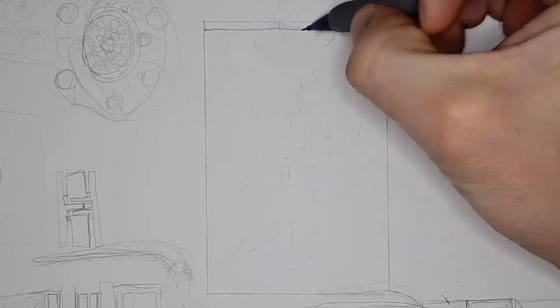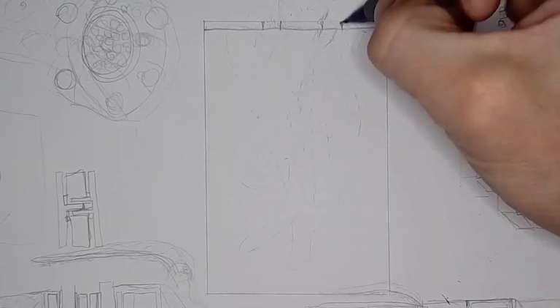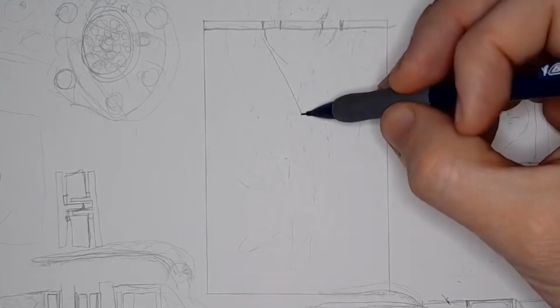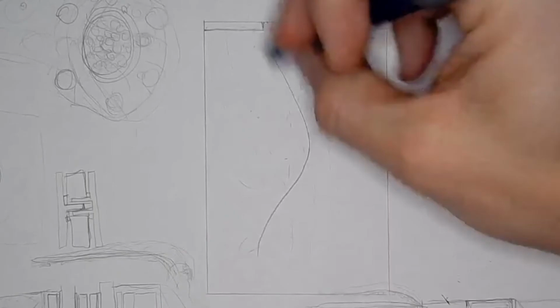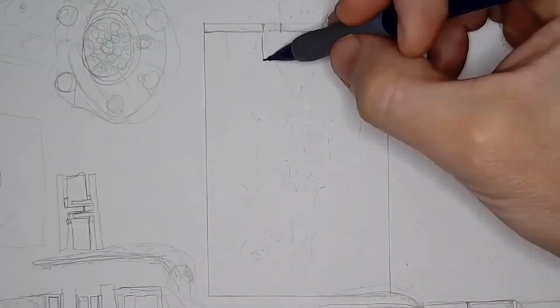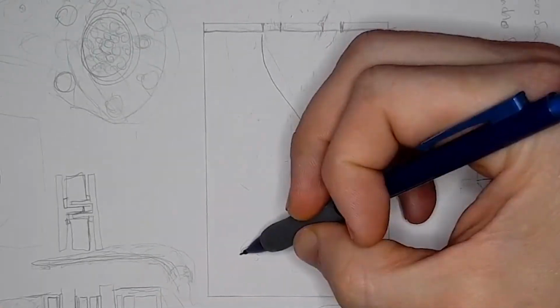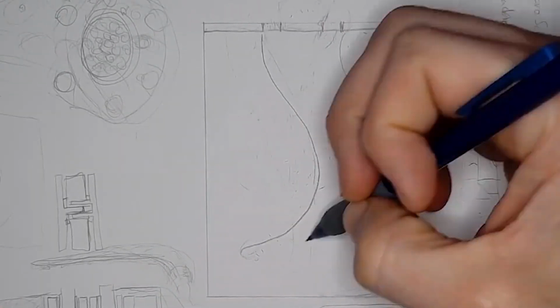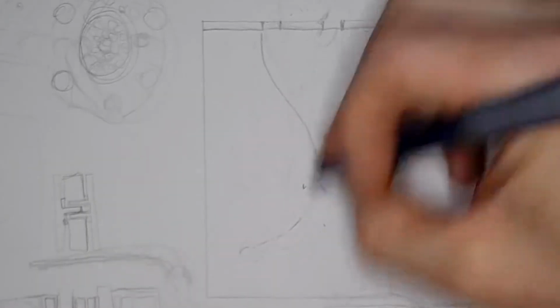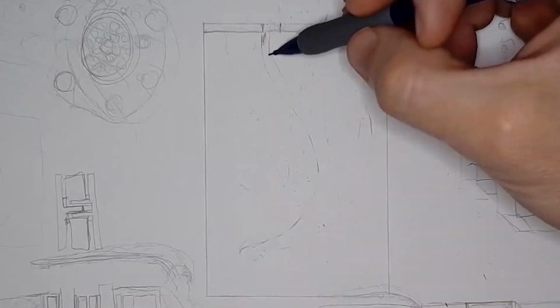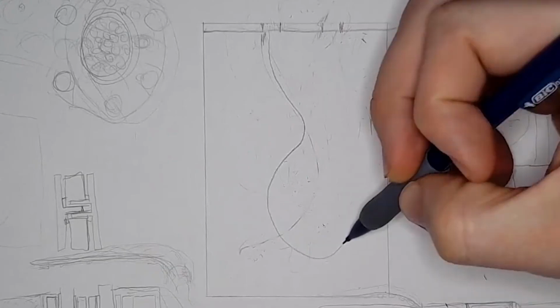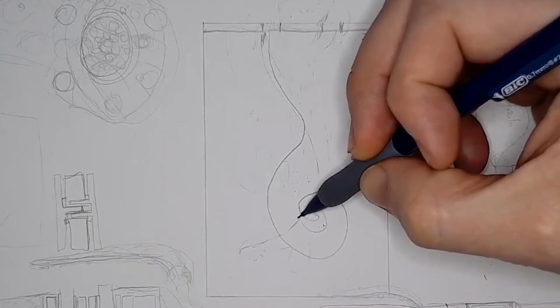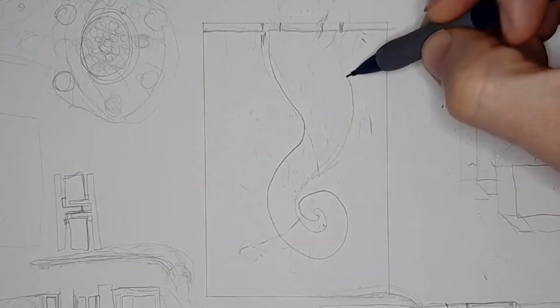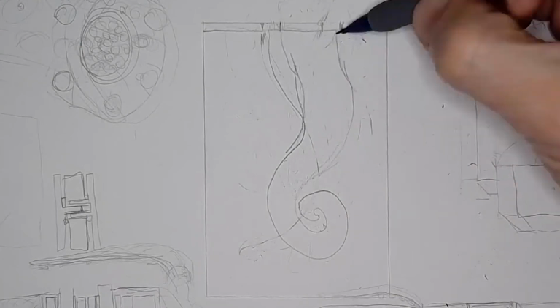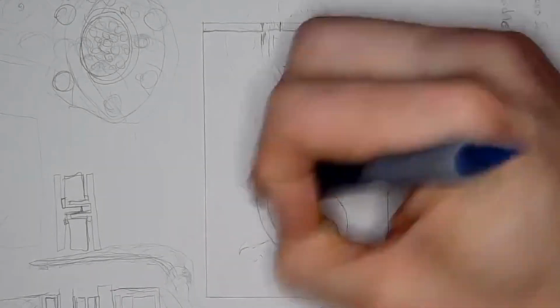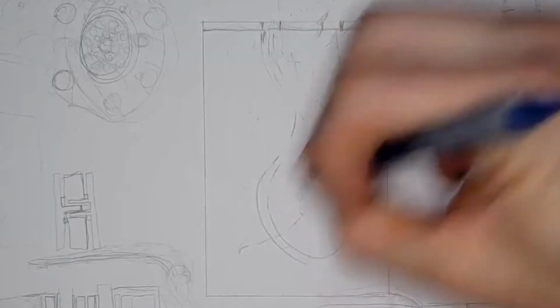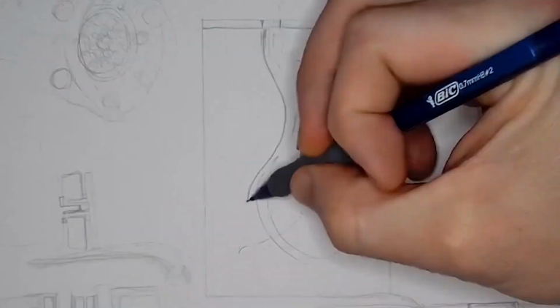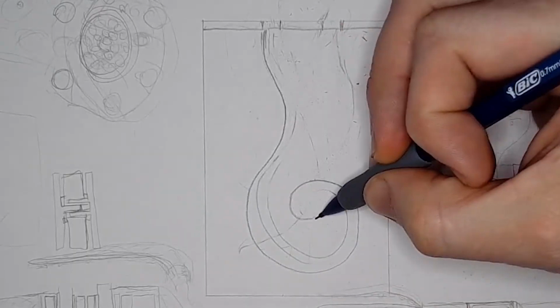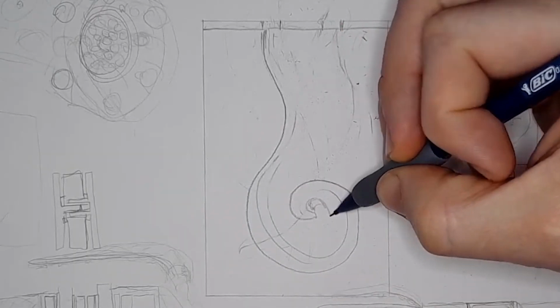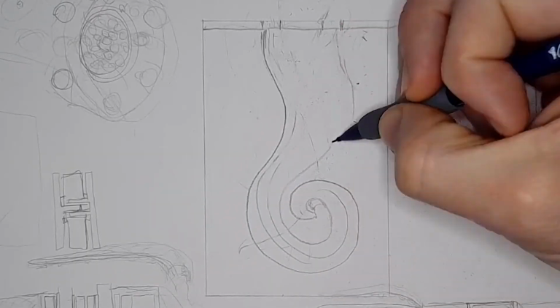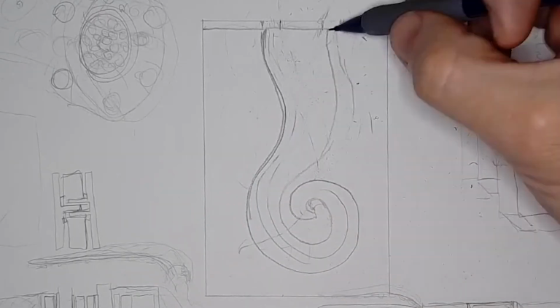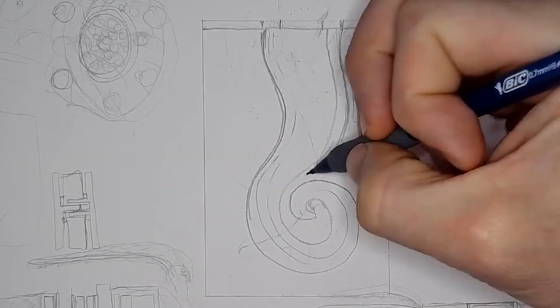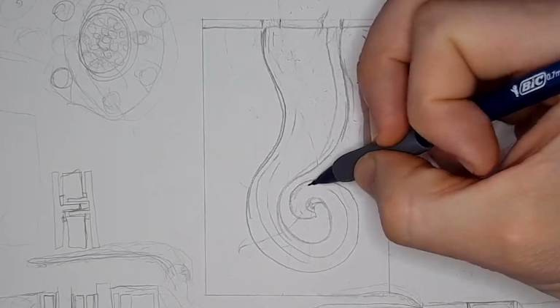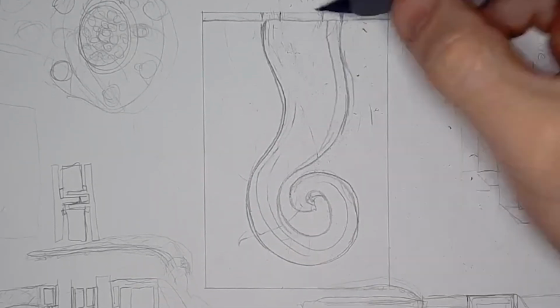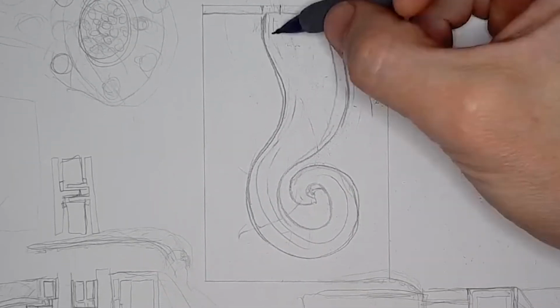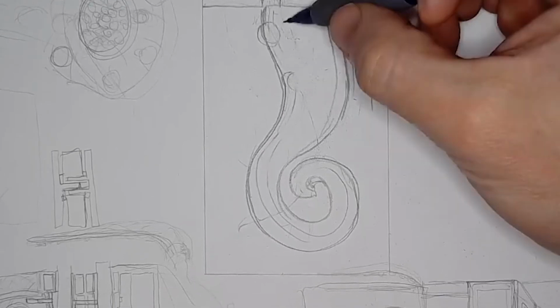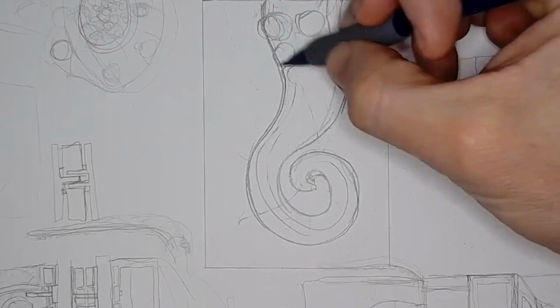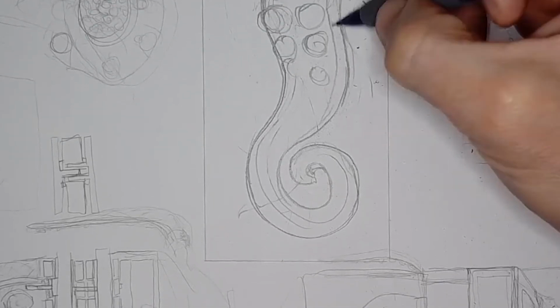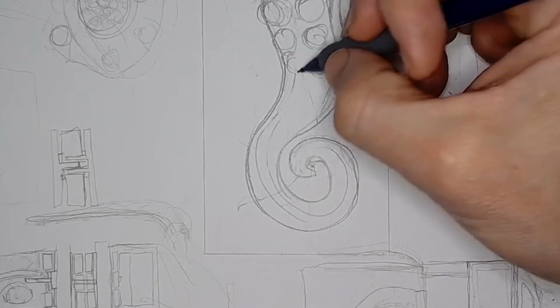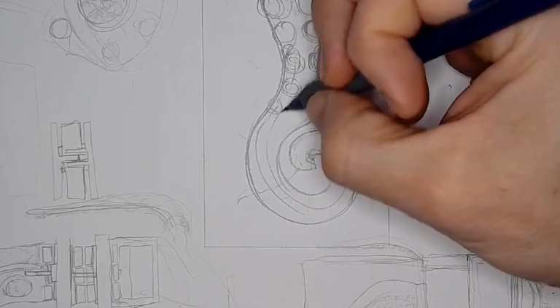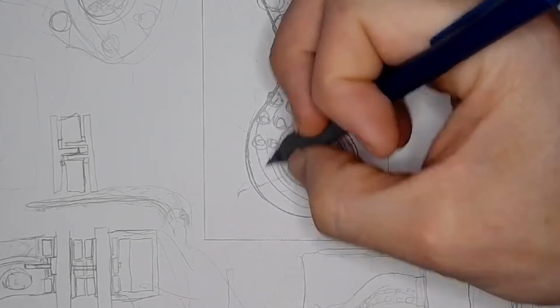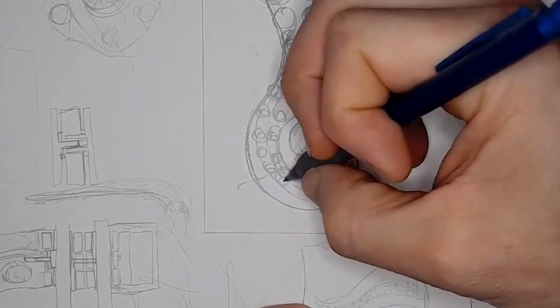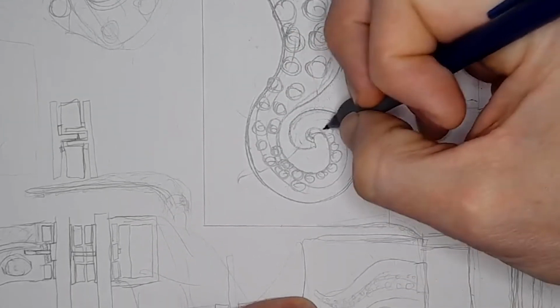I forgot to record the first part of this sketch, so that's why the paper's already got some doodles on it. But at least I did capture the part where I actually kind of get the feel that I'm looking for and trying to achieve with this octopus arm when it sits inside the tank.